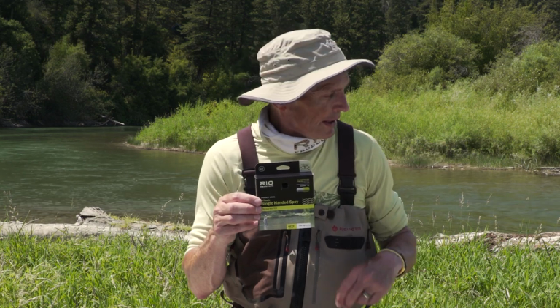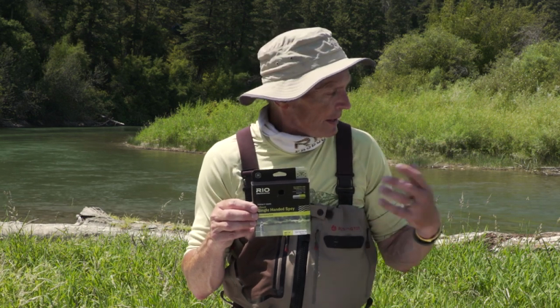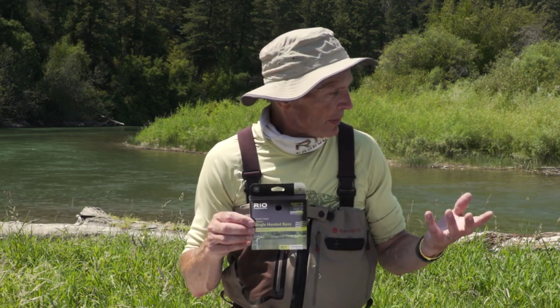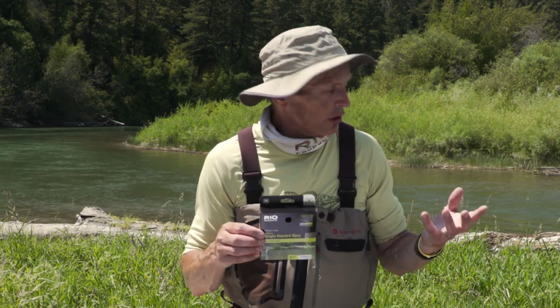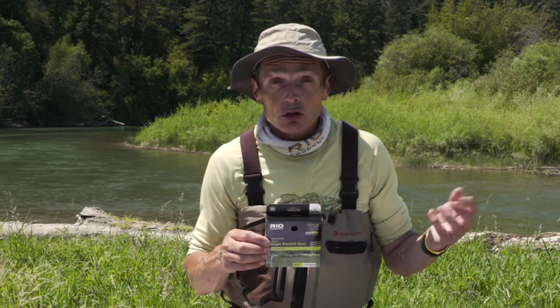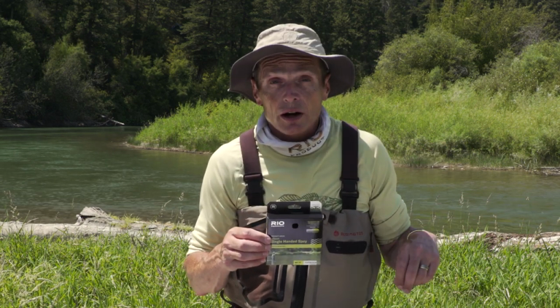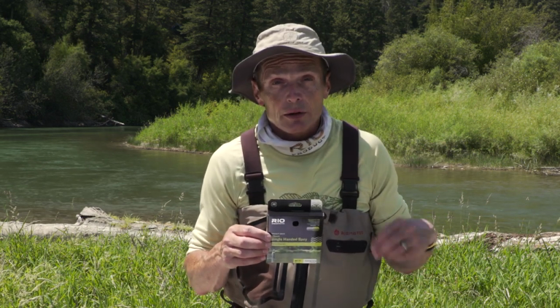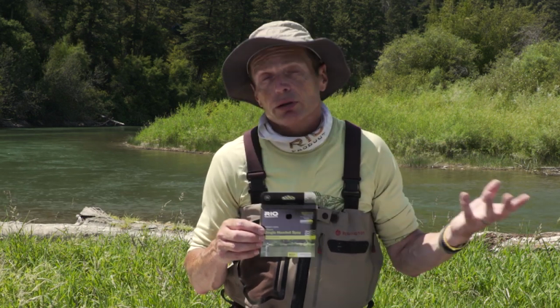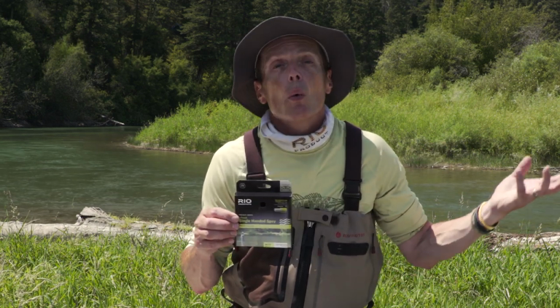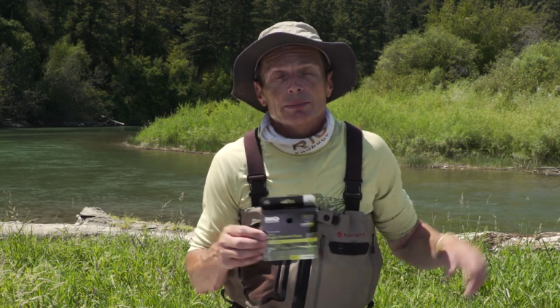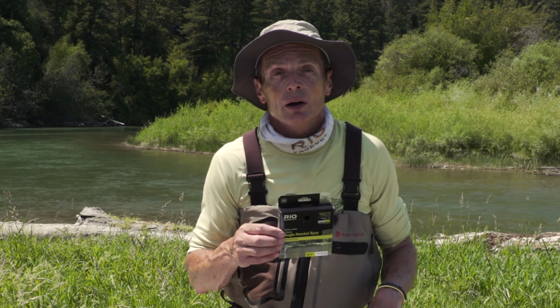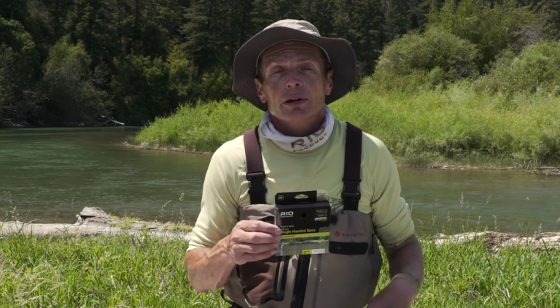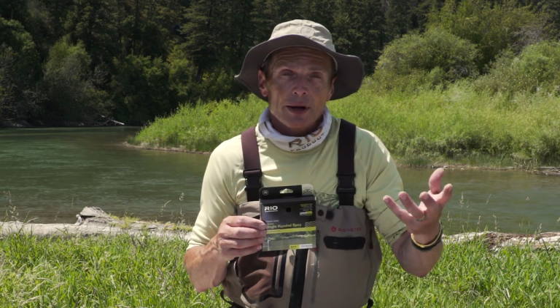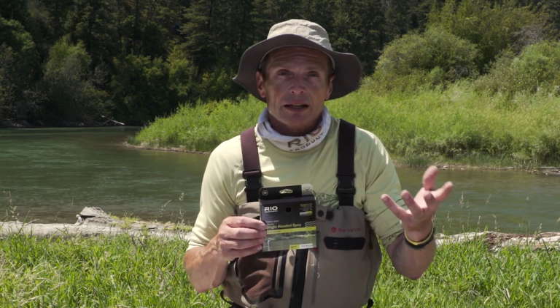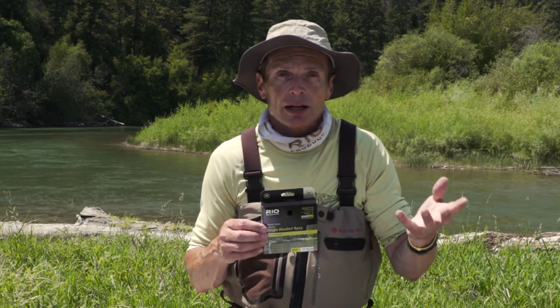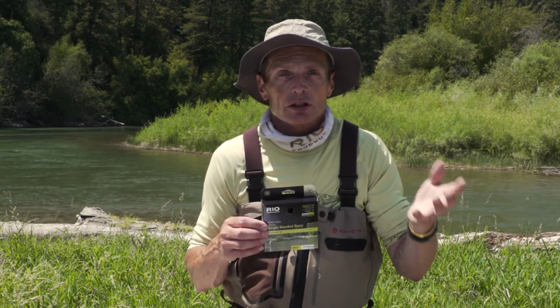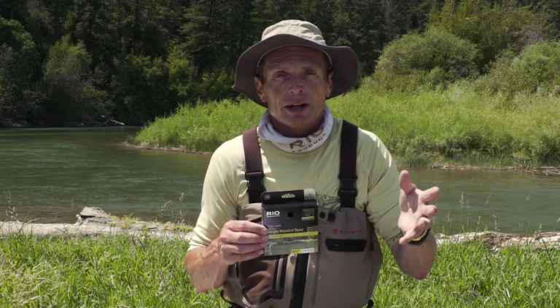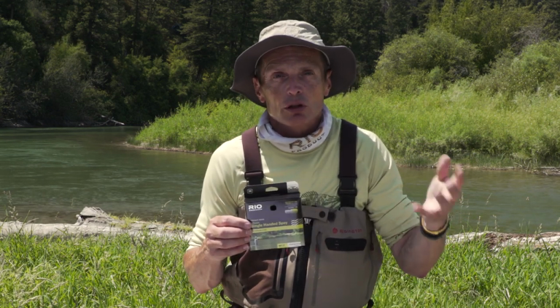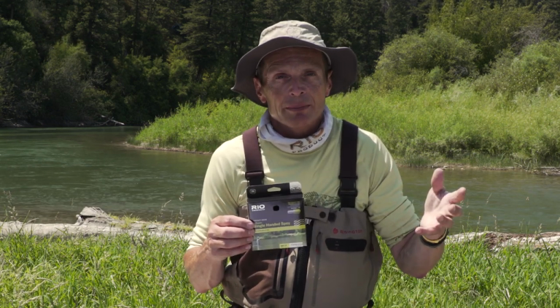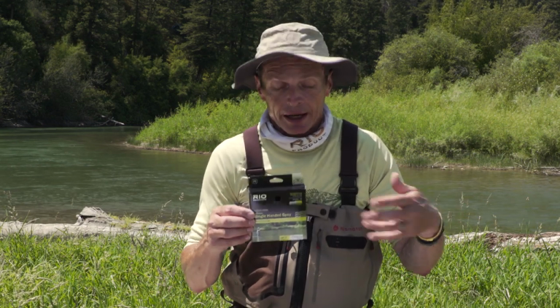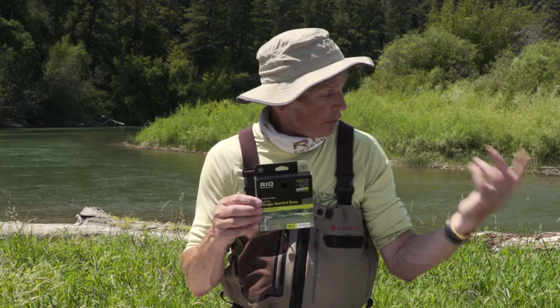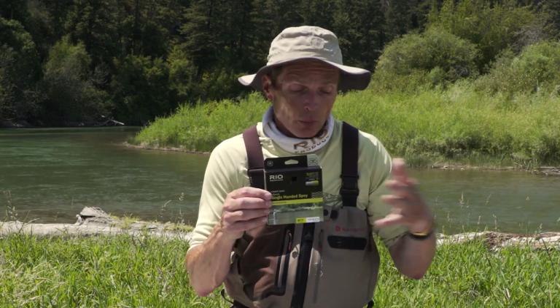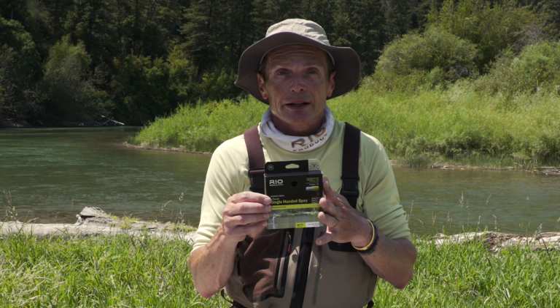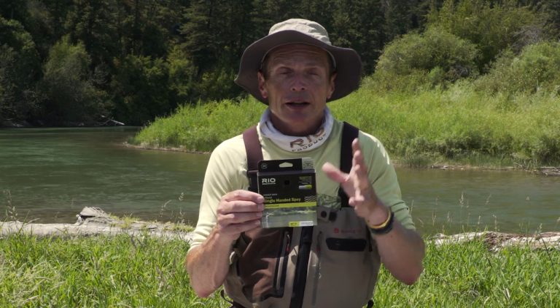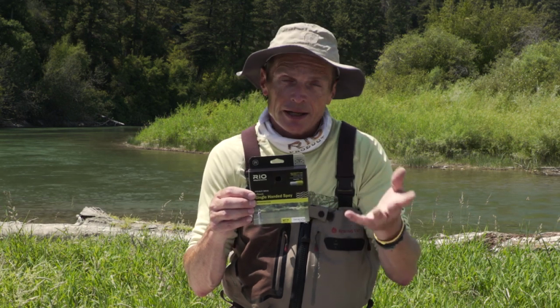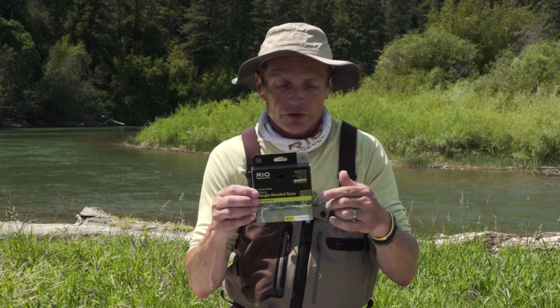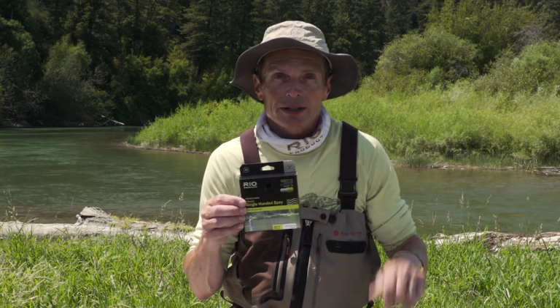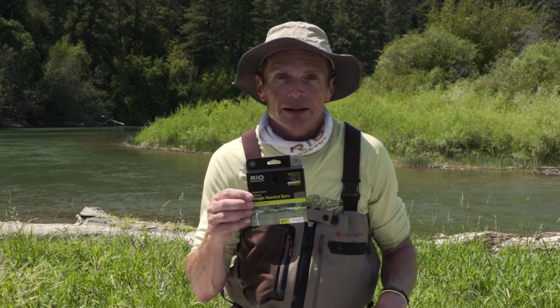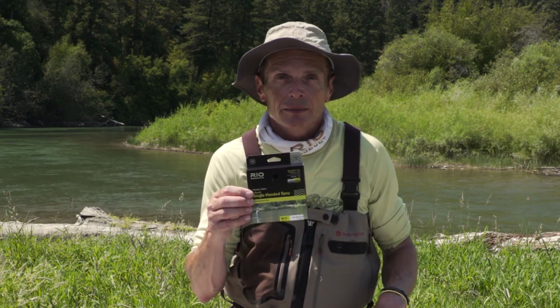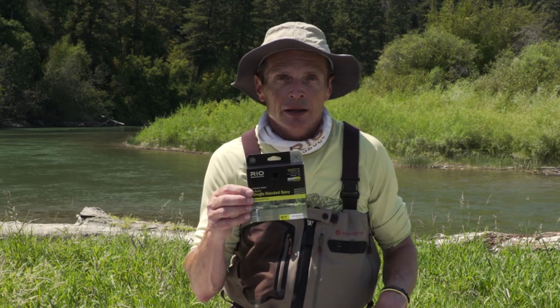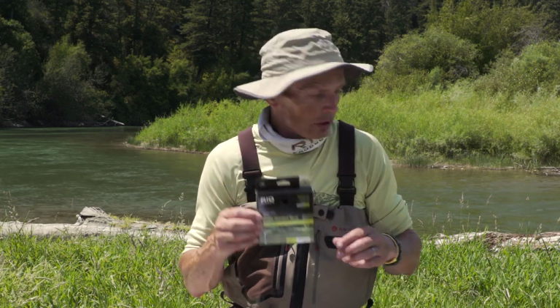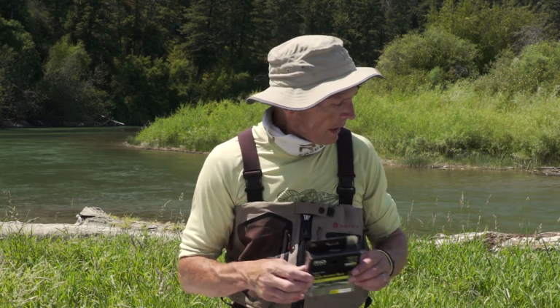These trout spay rods go down to two weights — there may probably even be one weights by now. A two weight is a really nice light one for small trout and smaller streams. And if you're fishing a one-handed rod, that two weight two-handed rod is equivalent to your five weight single-hander.